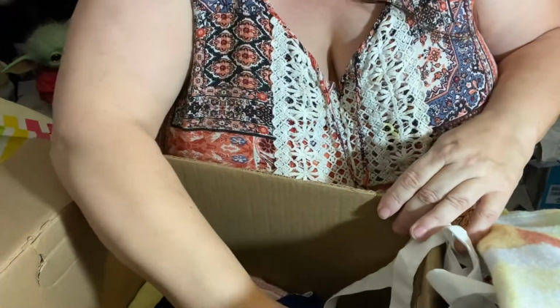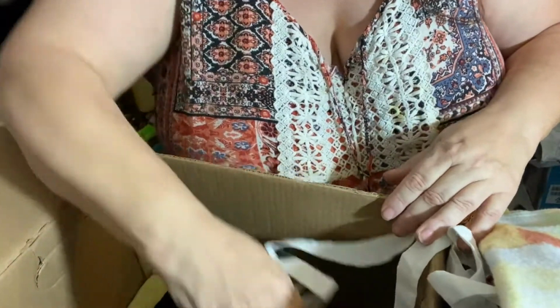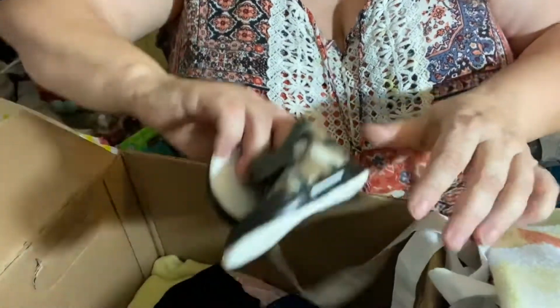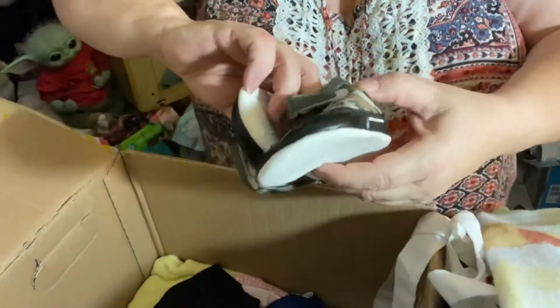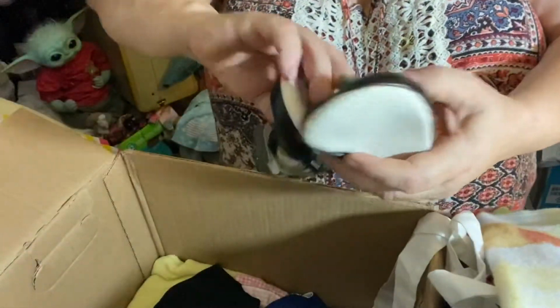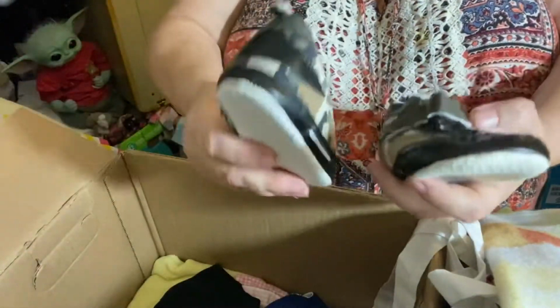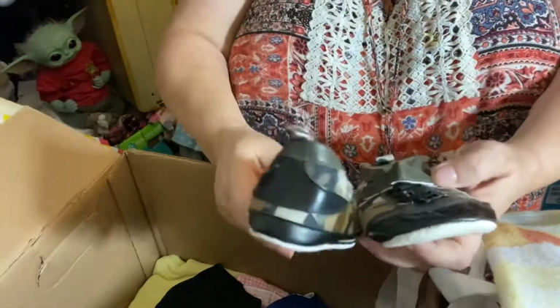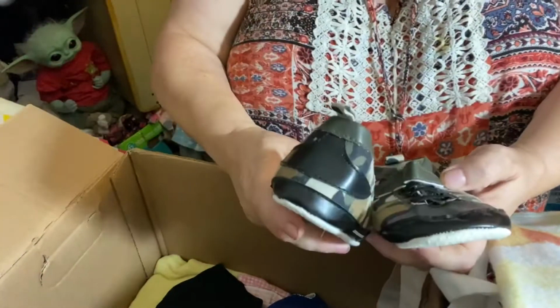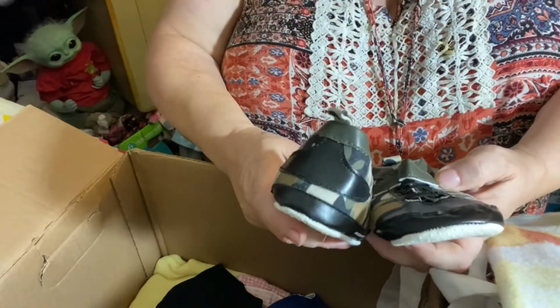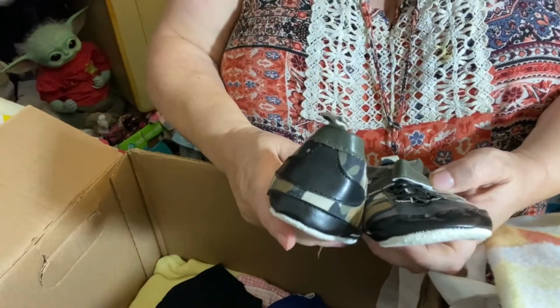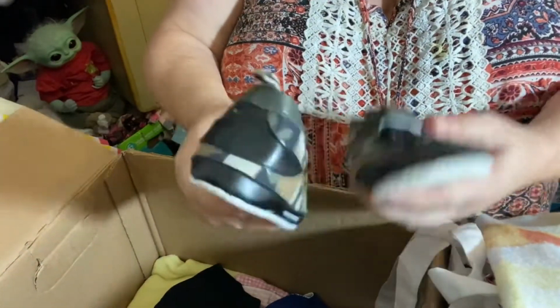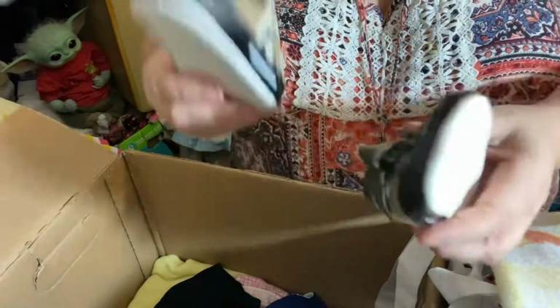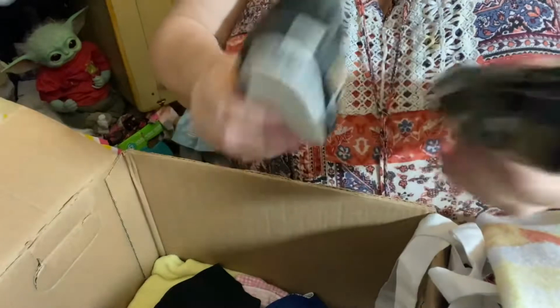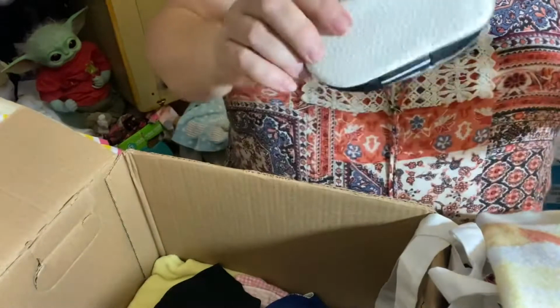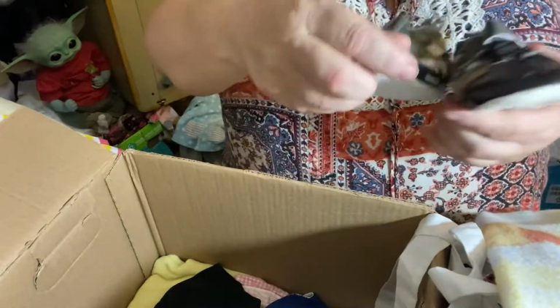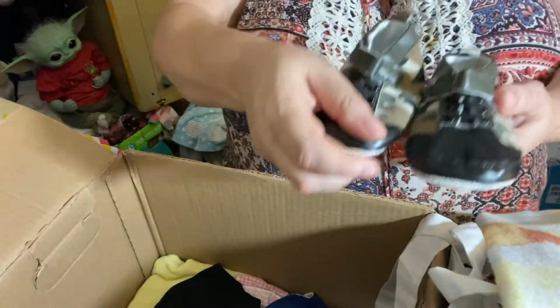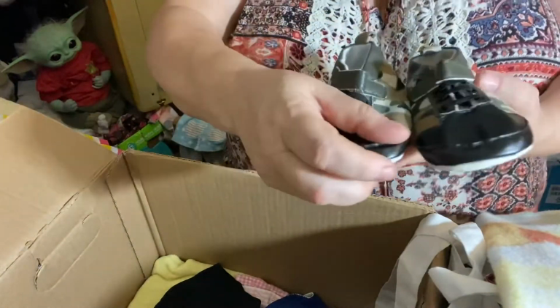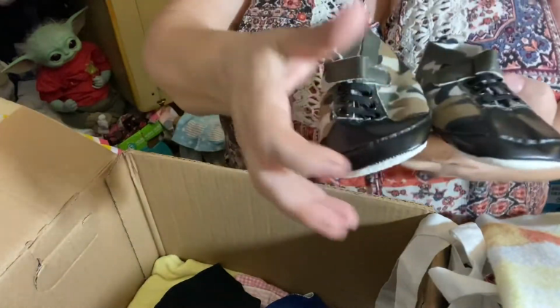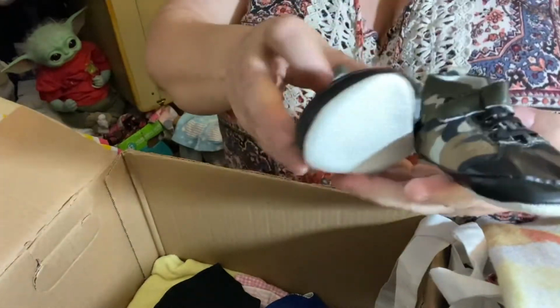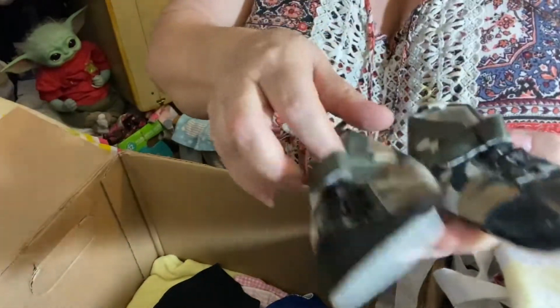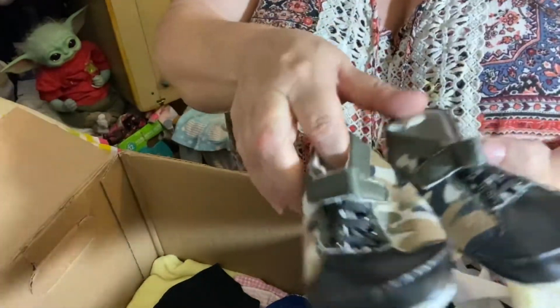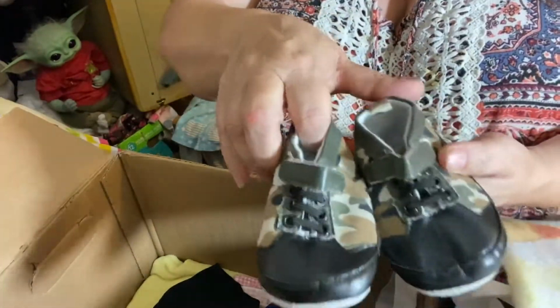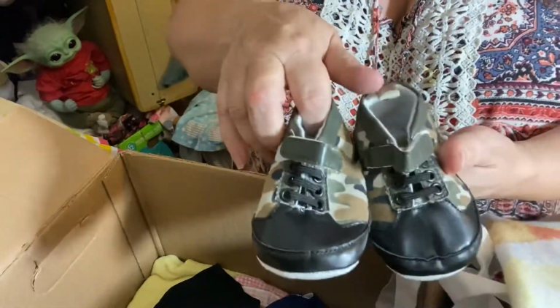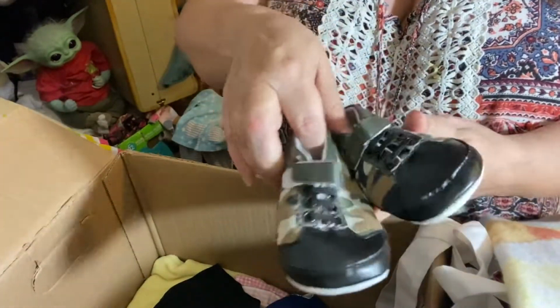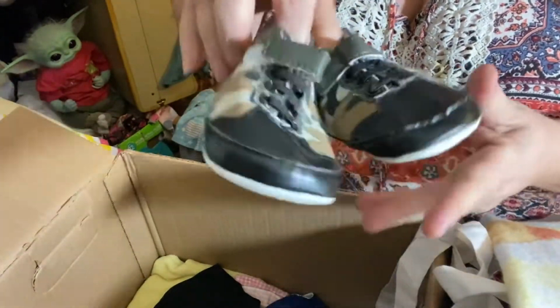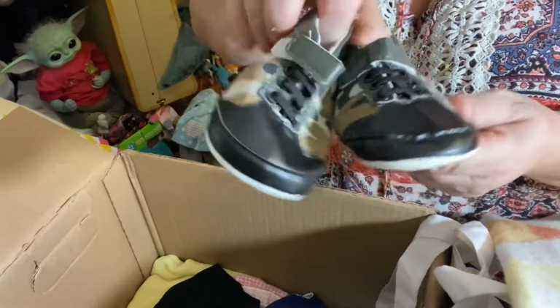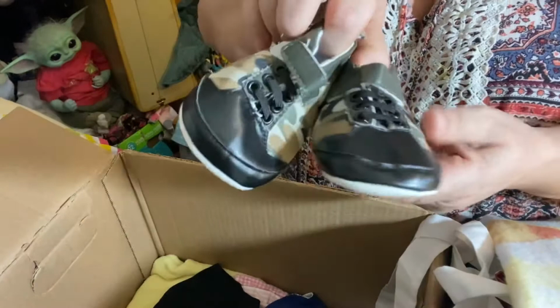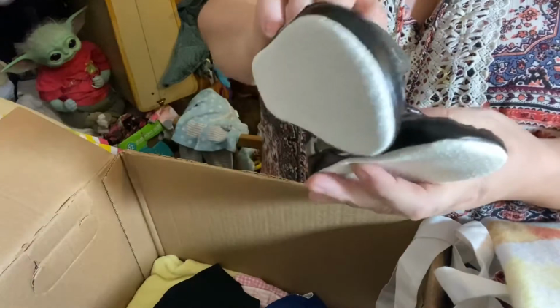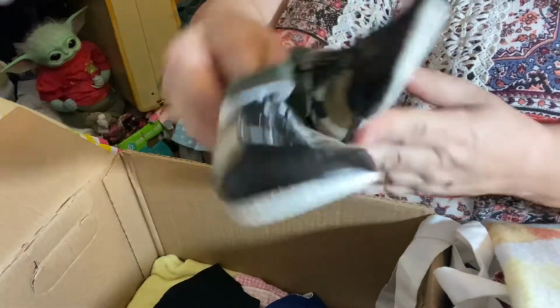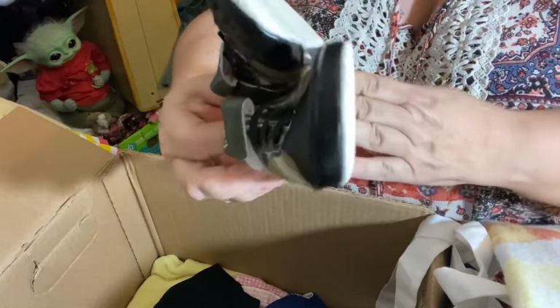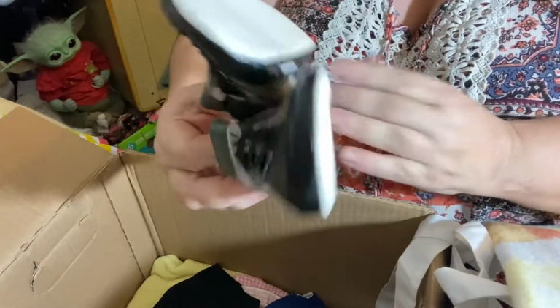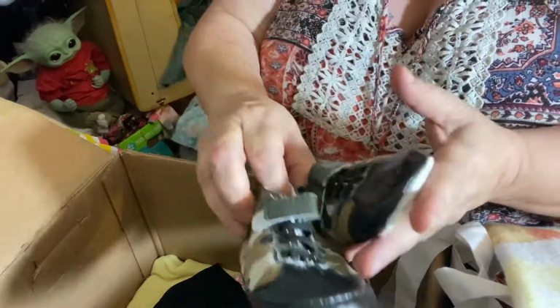We got little military shoes to go with the camel coat for the boys. Oh, look at those! Oh wow.